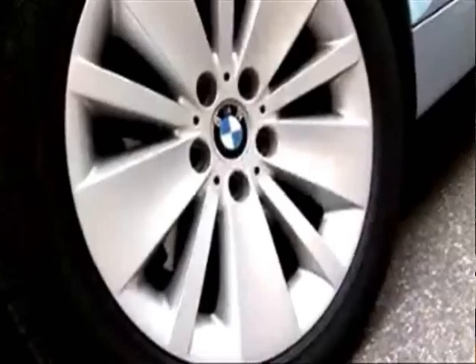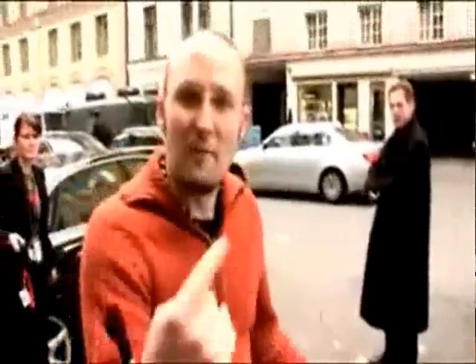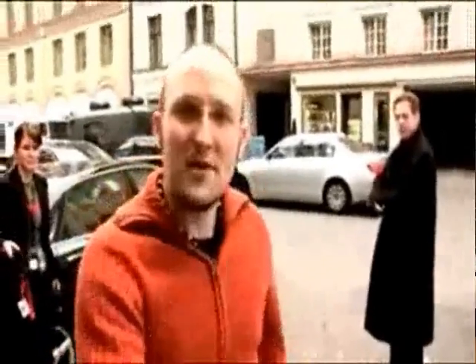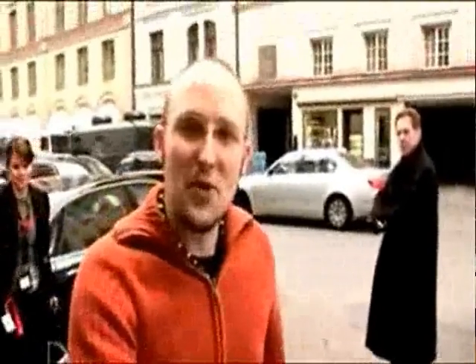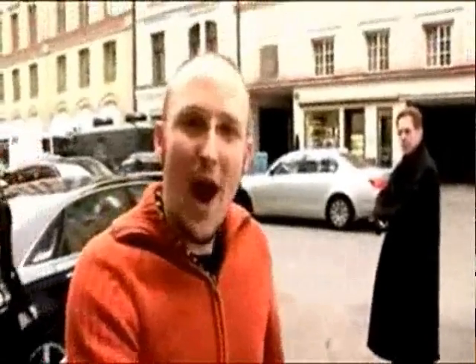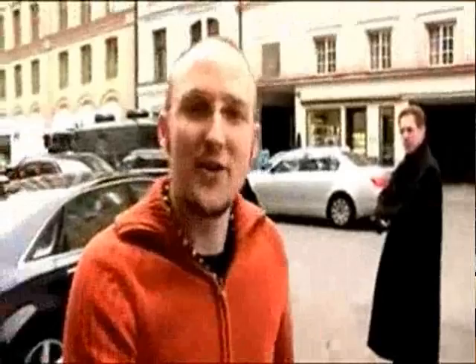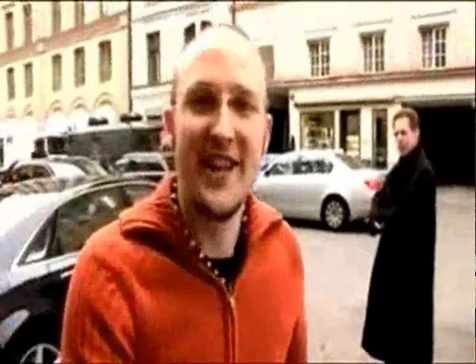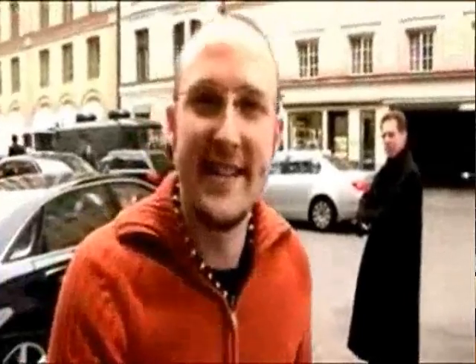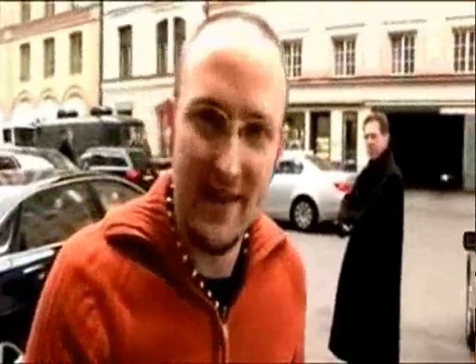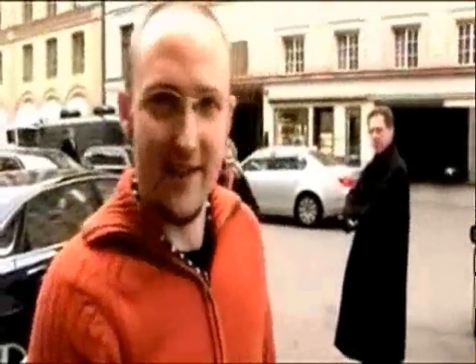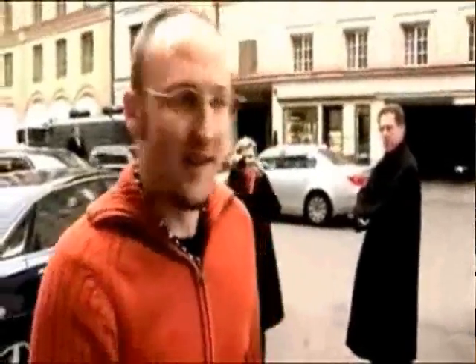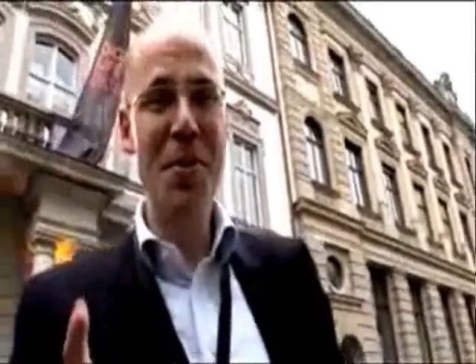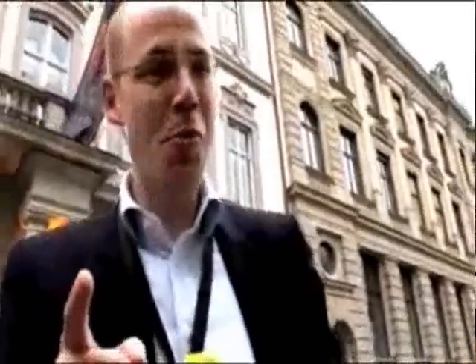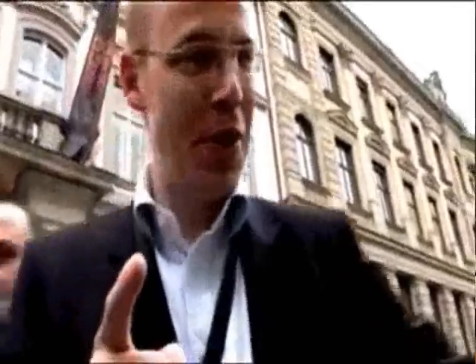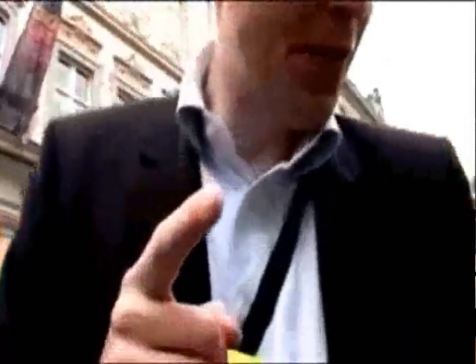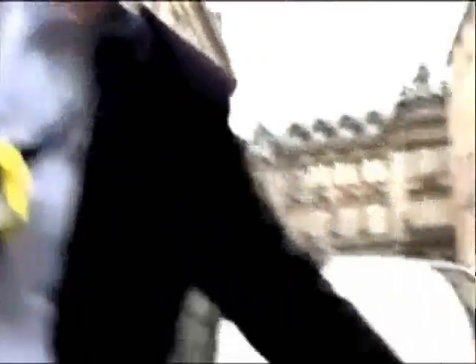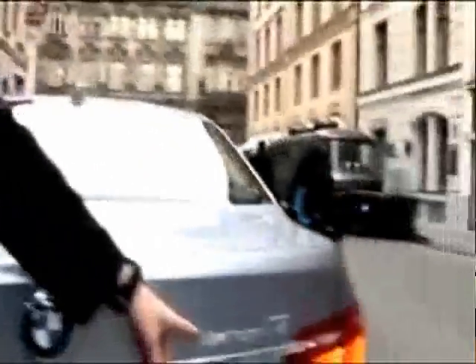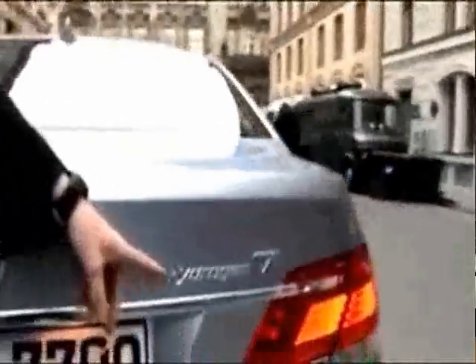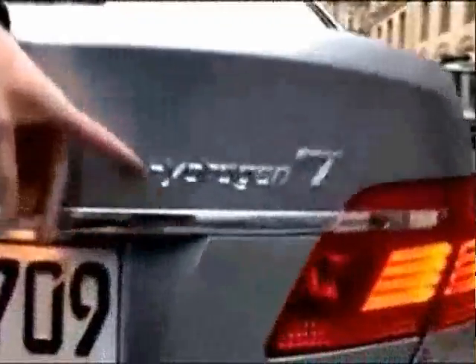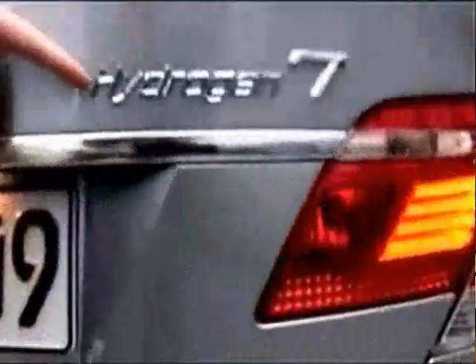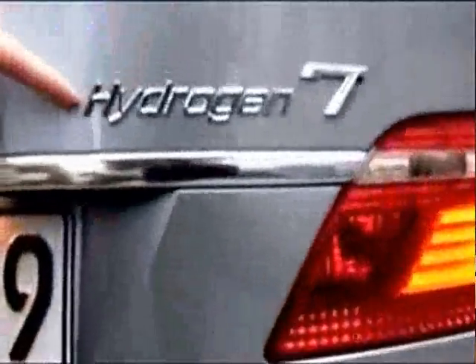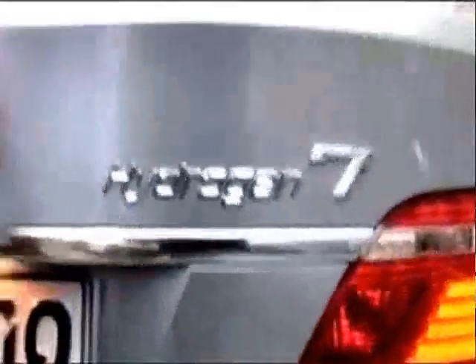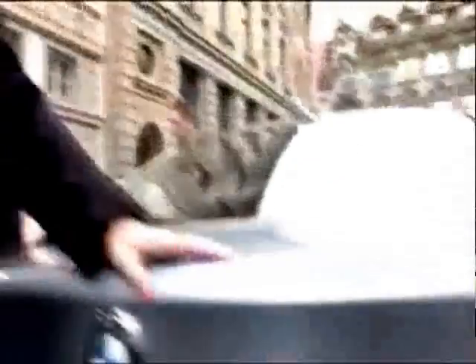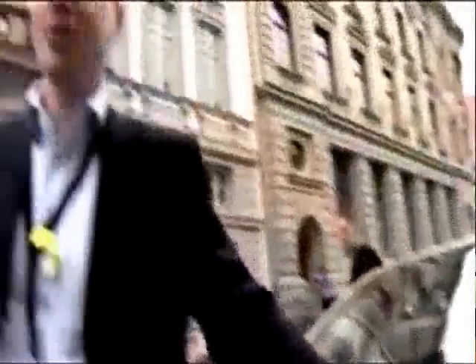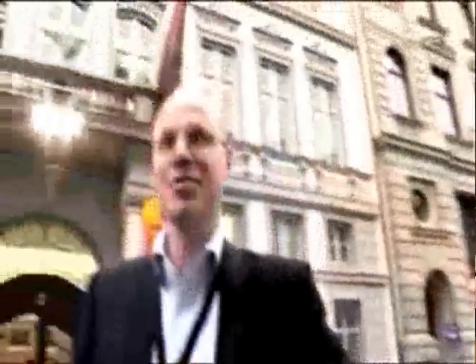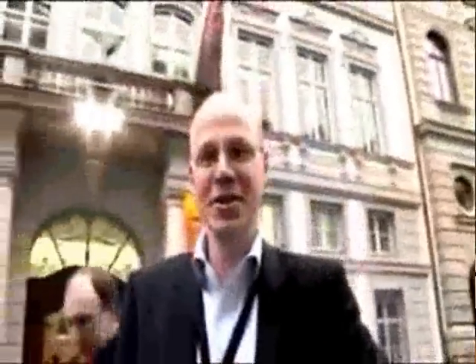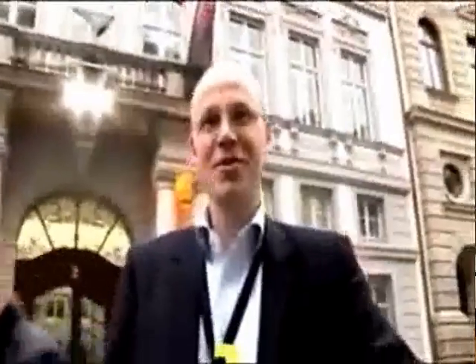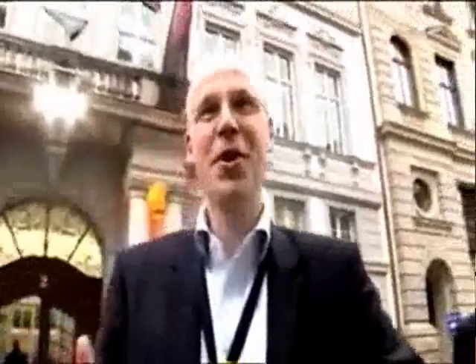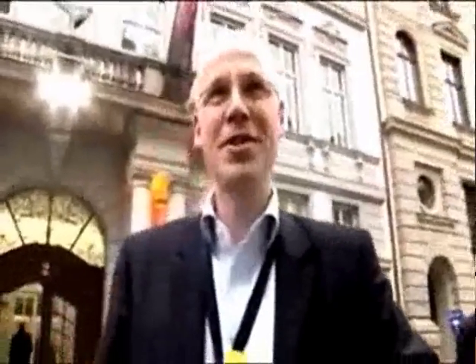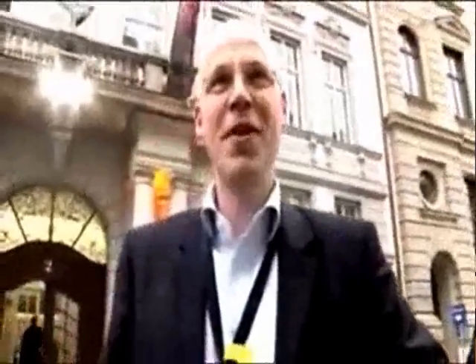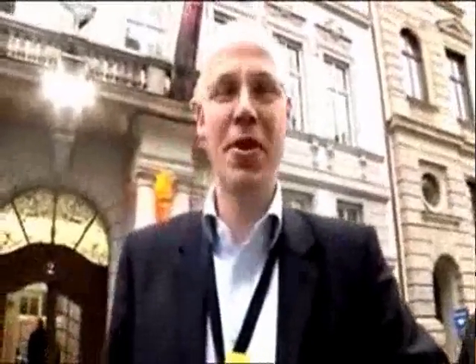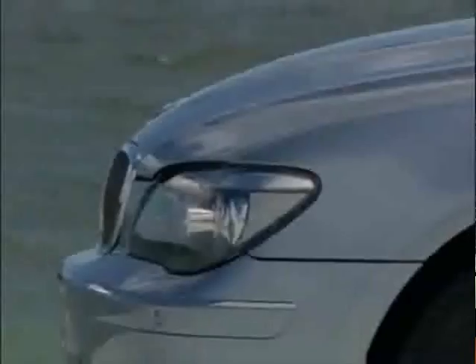The BMW Hydrogen 7 series. The most important thing about the BMW Hydrogen 7 is that it's burning hydrogen to nothing else than vapour and all.